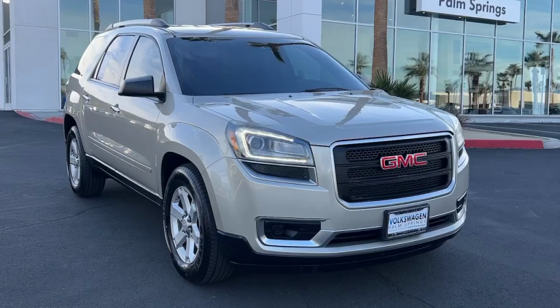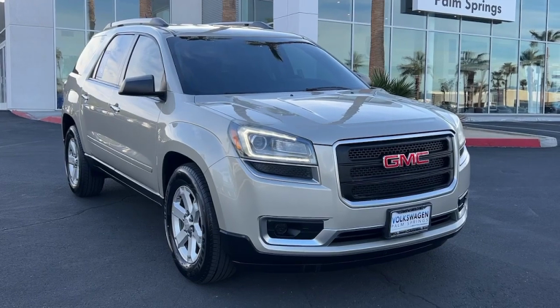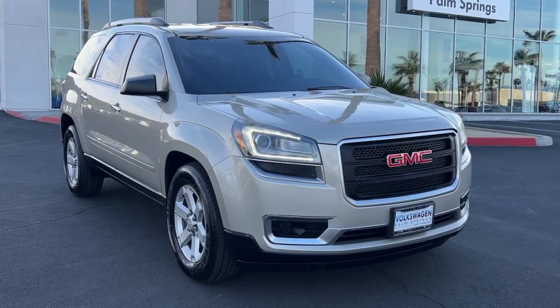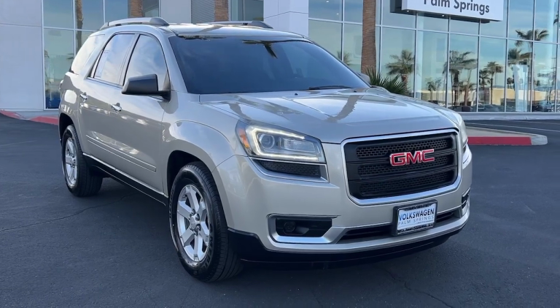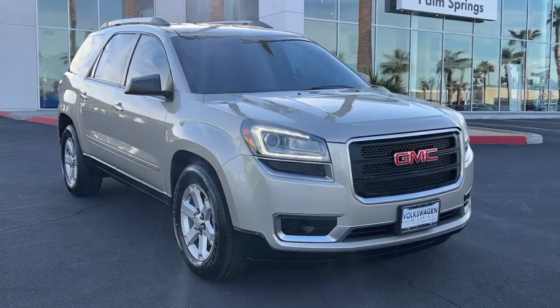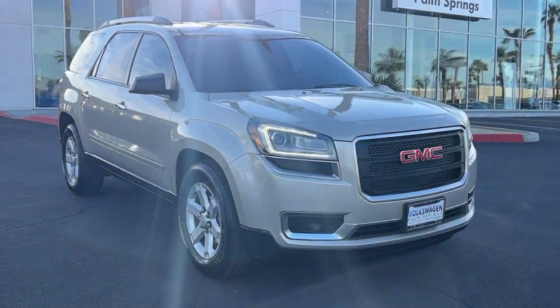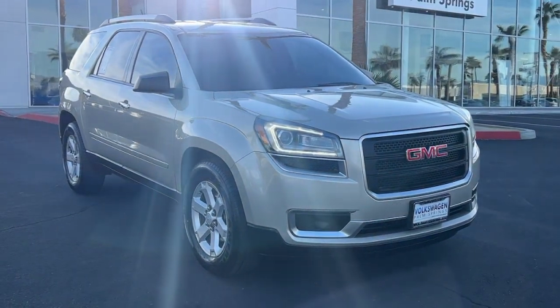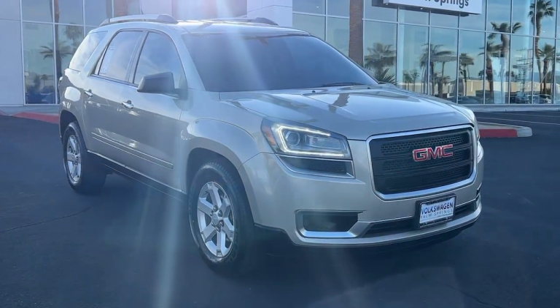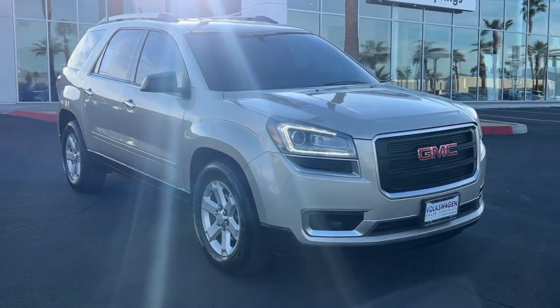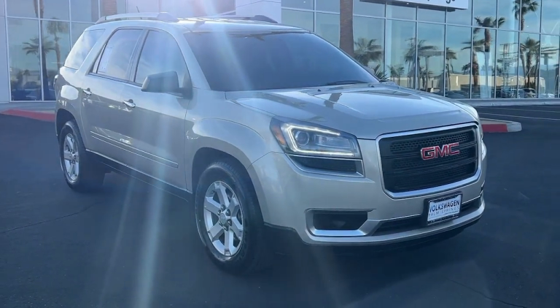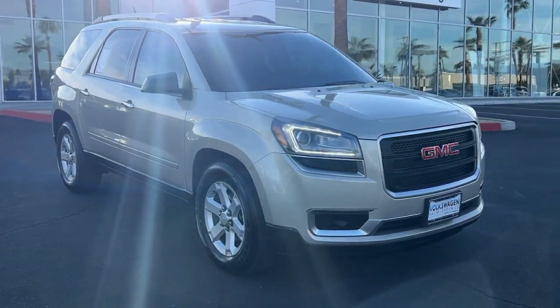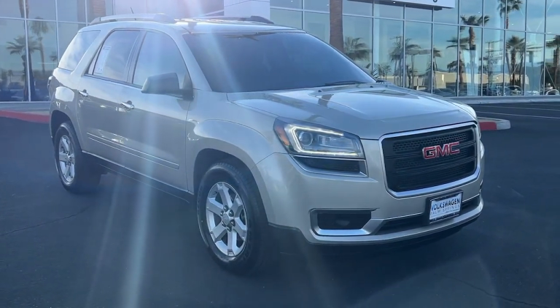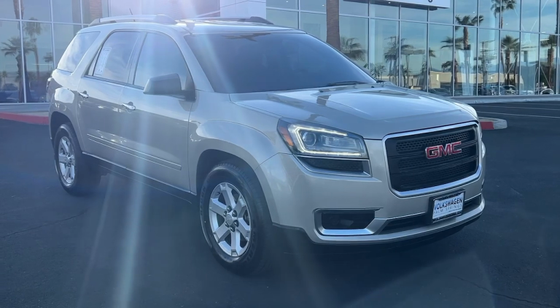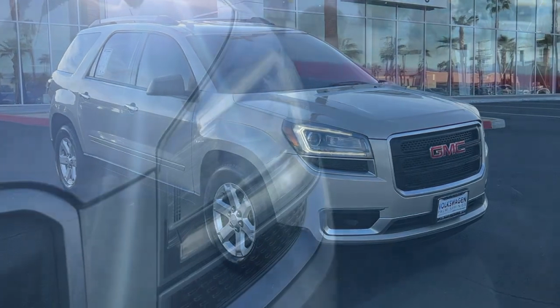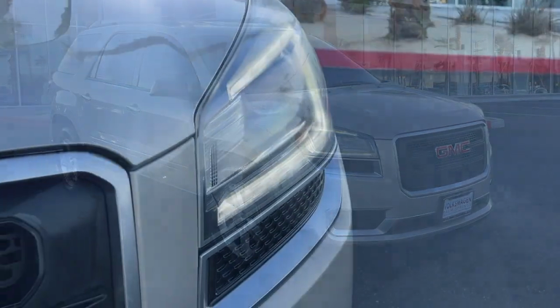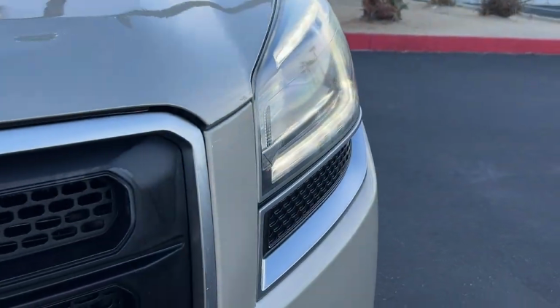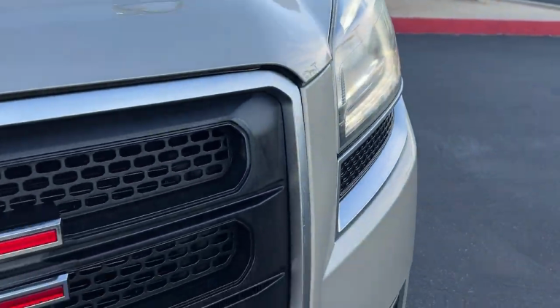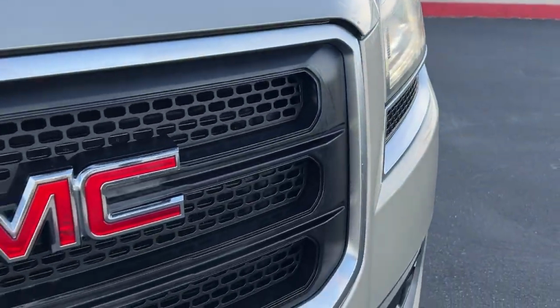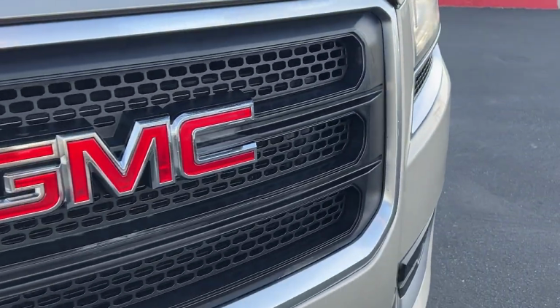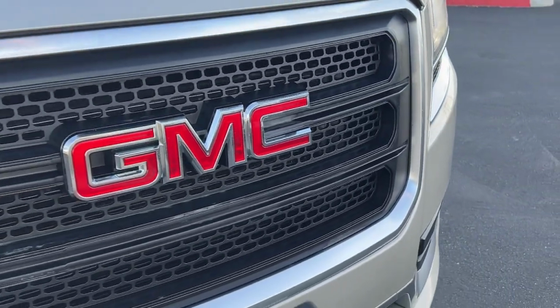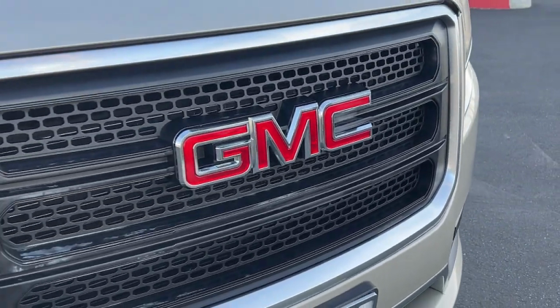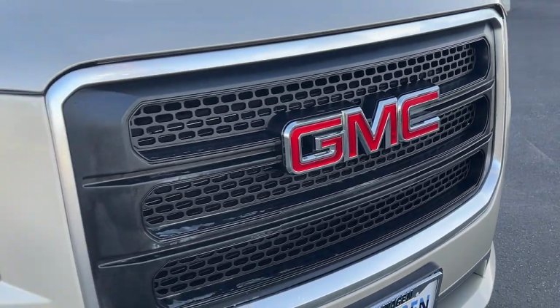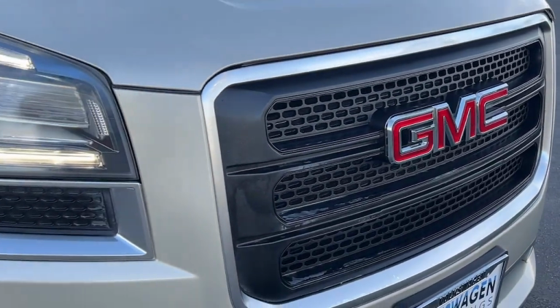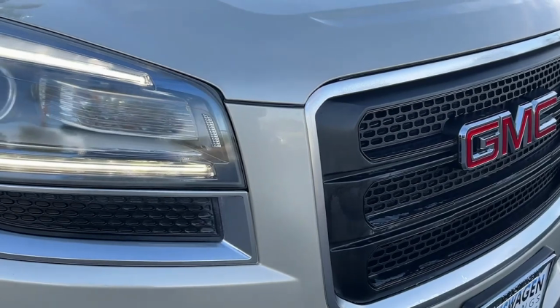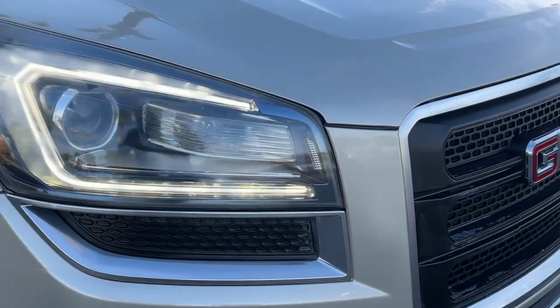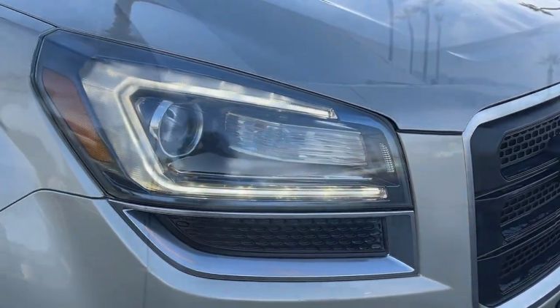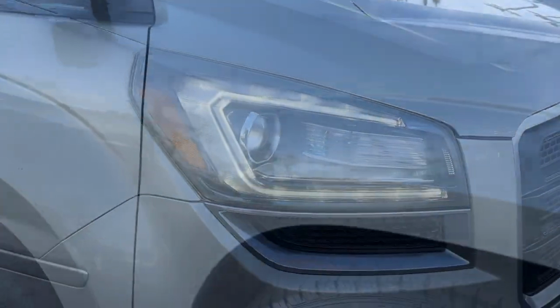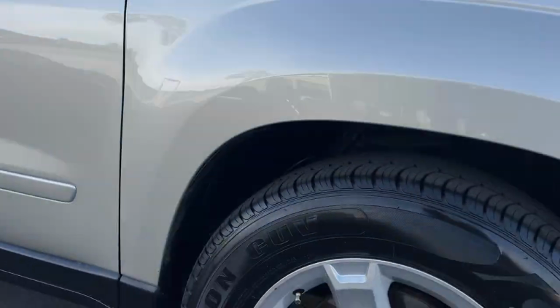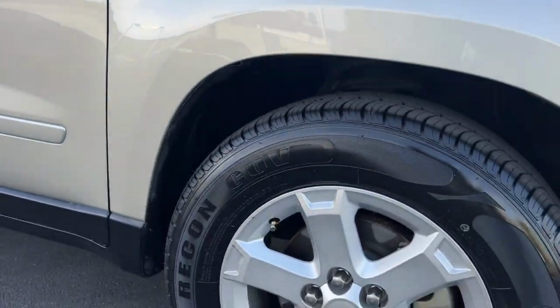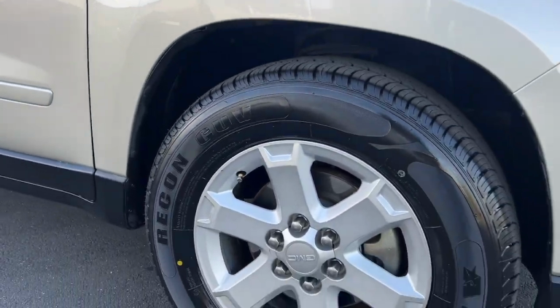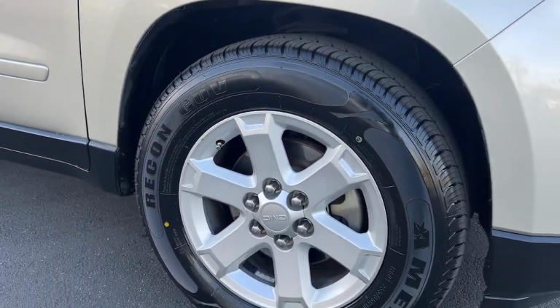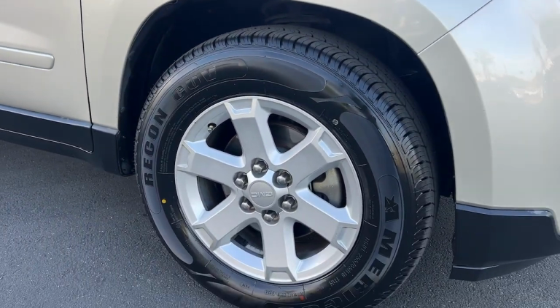Here is a wonderful 2015 GMC Acadia. With less than 90,000 miles on the odometer, this vehicle provides excellent value. Enjoy the journey in comfort and security in this well-equipped Acadia.